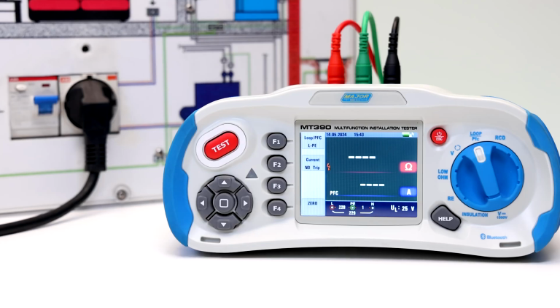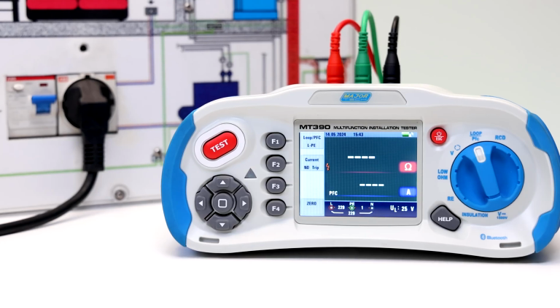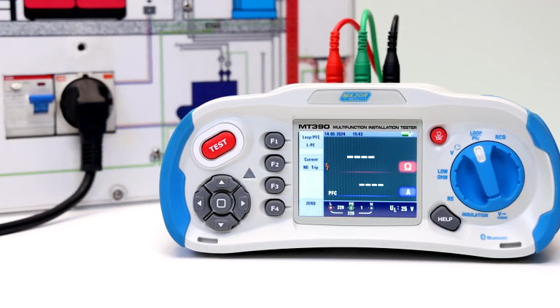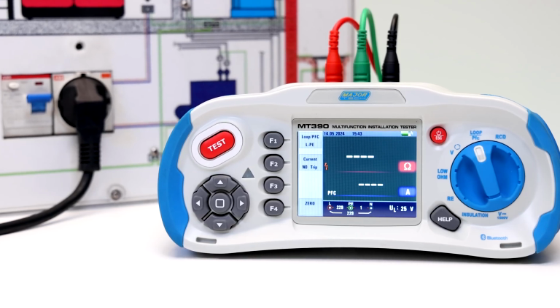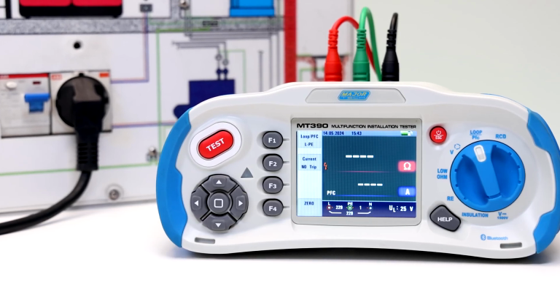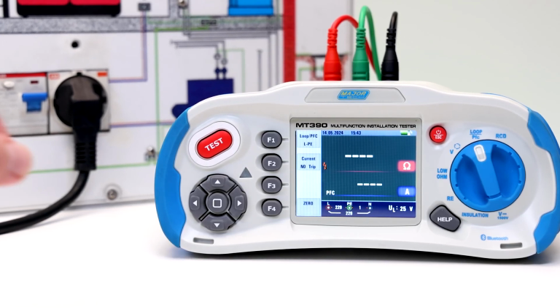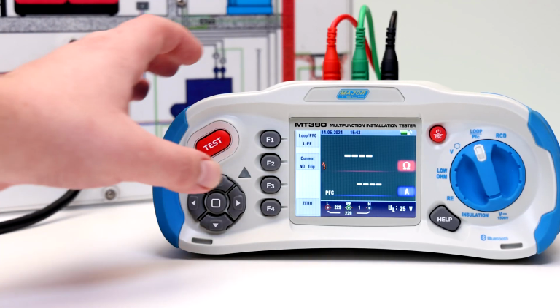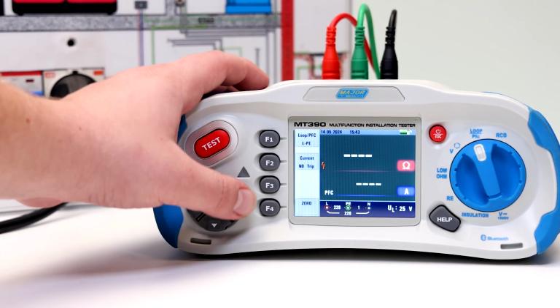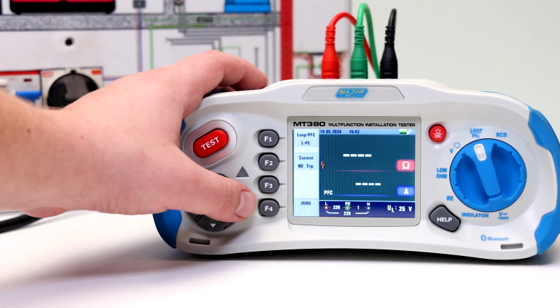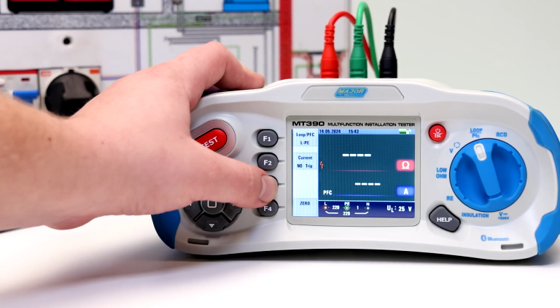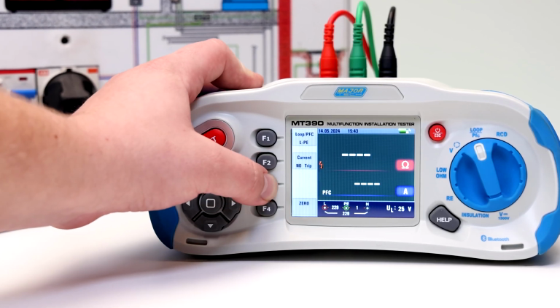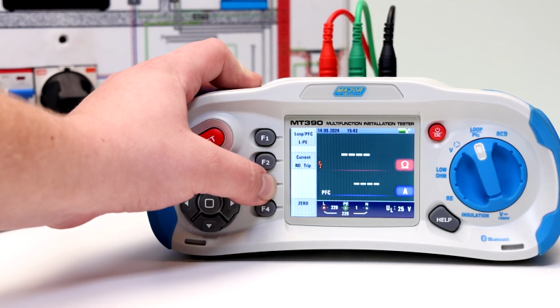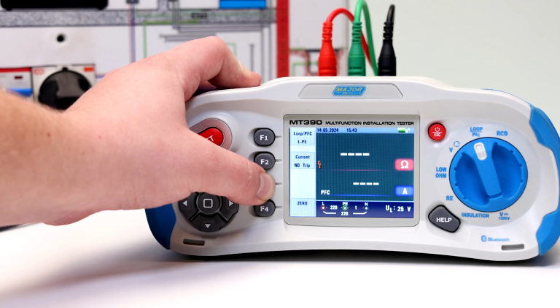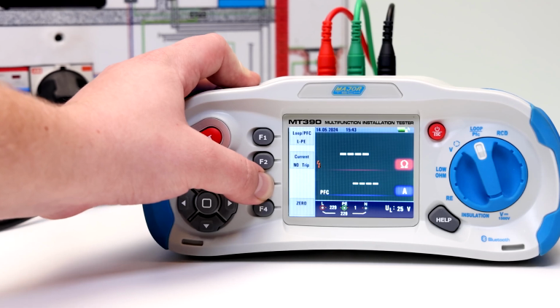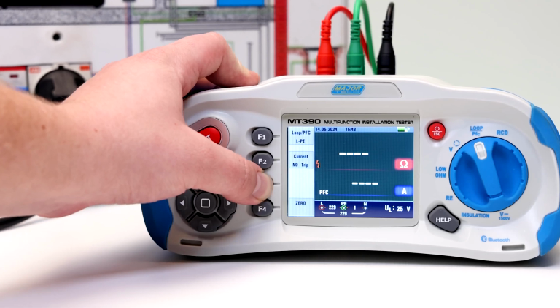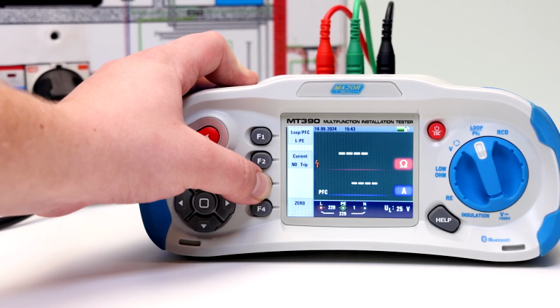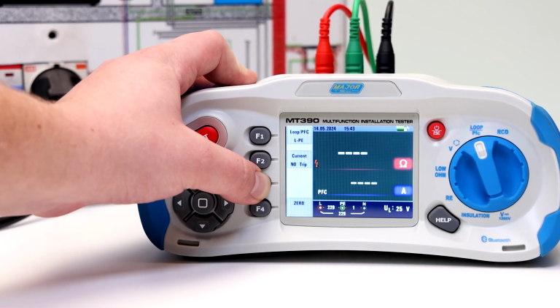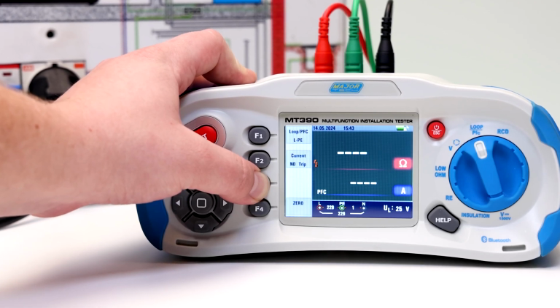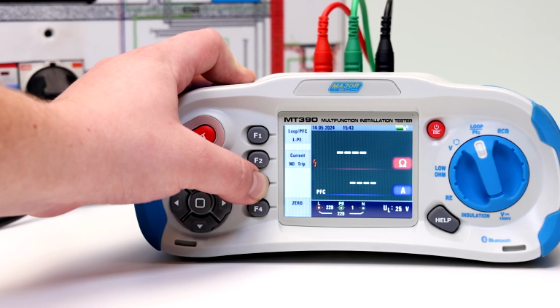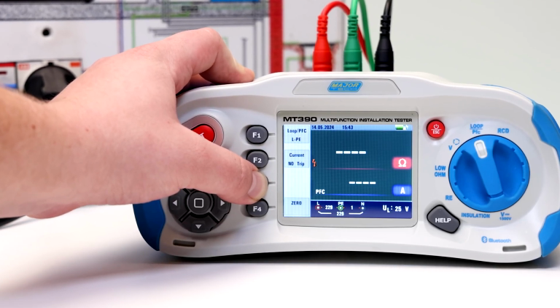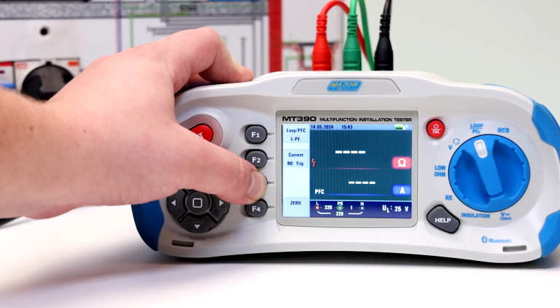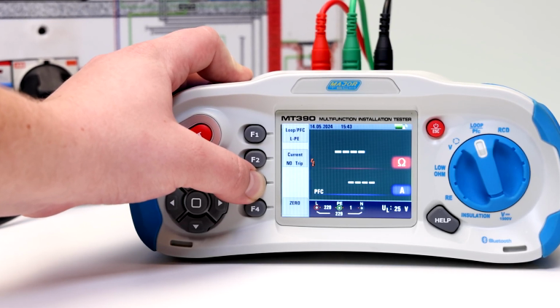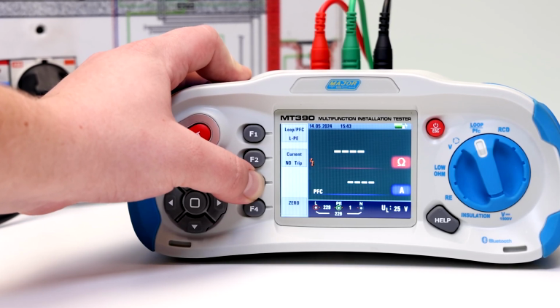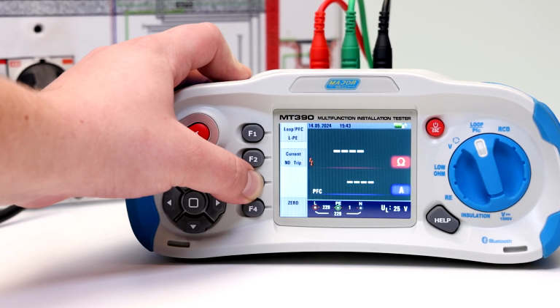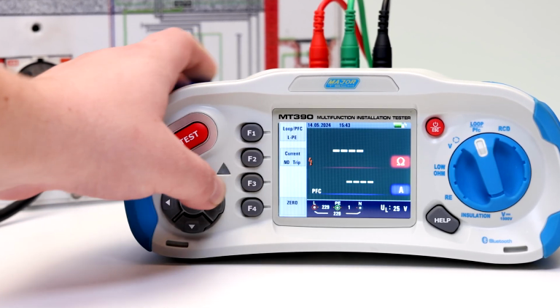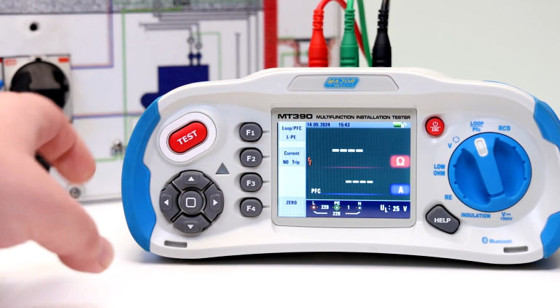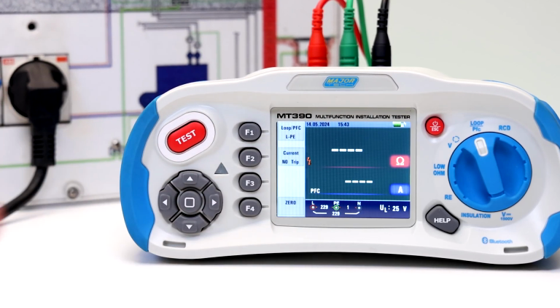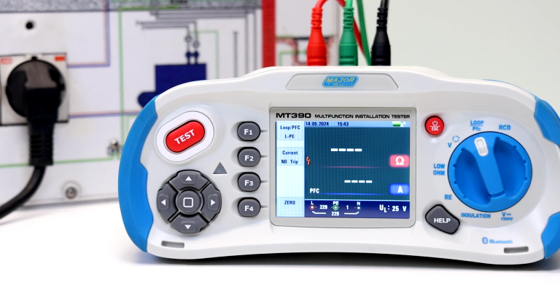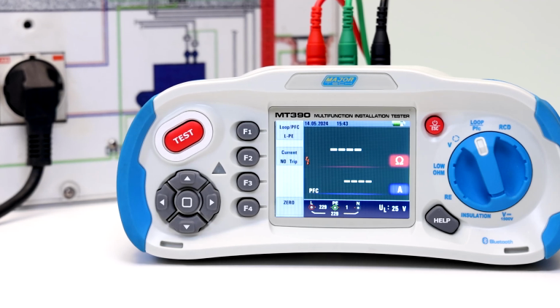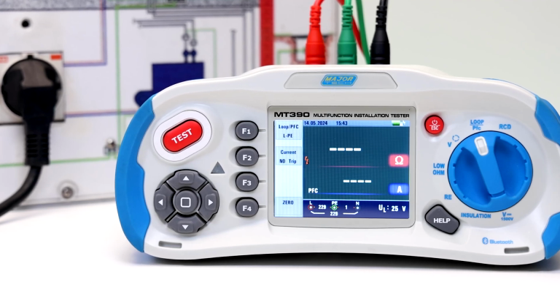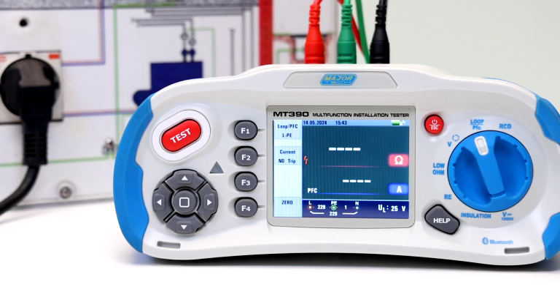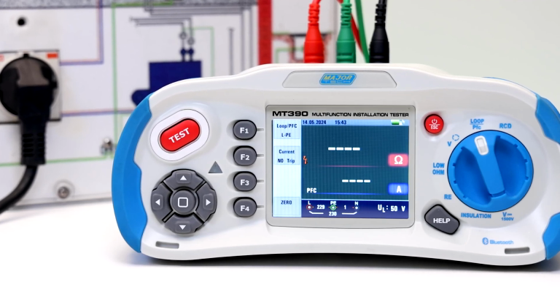The resistance value is saved even when the power is turned off. You can select UL voltage by pressing and holding the F3 button for more than two seconds. Choose between 25 volts or 50 volts.